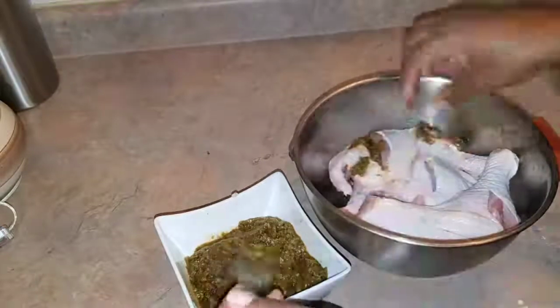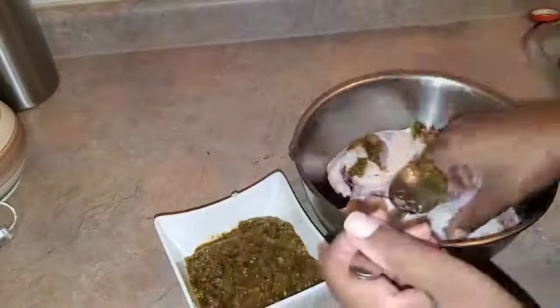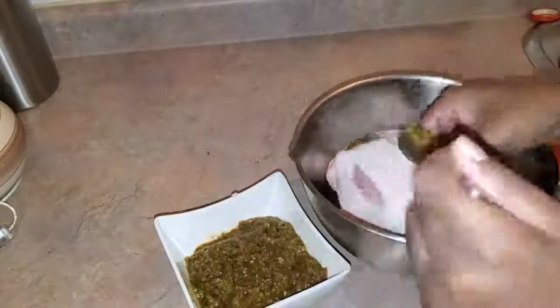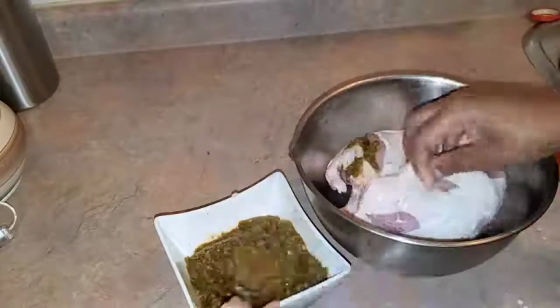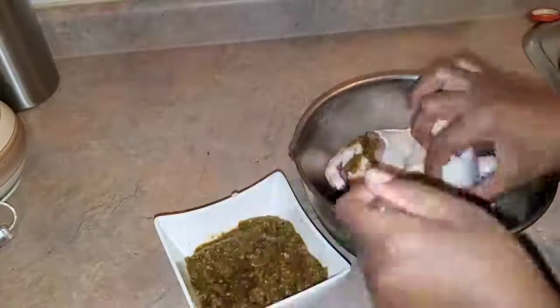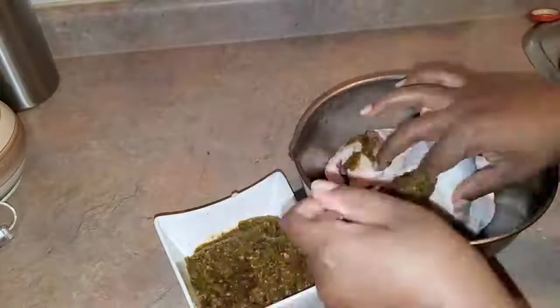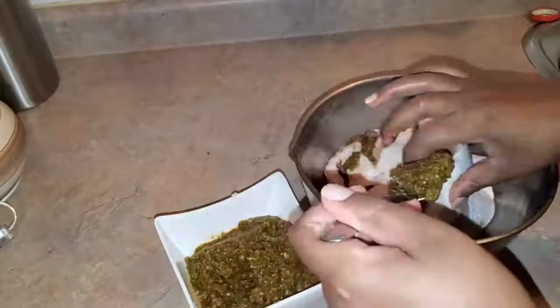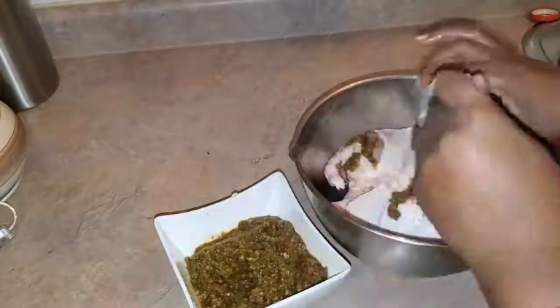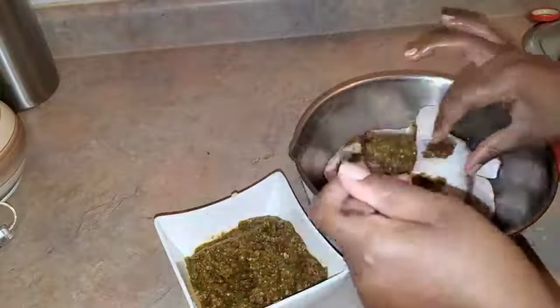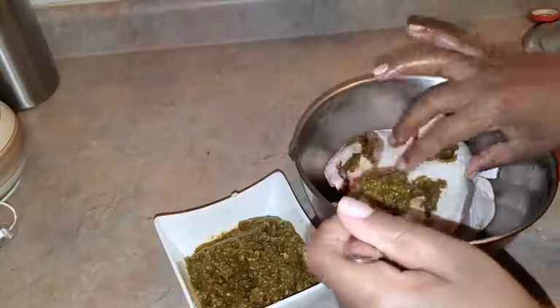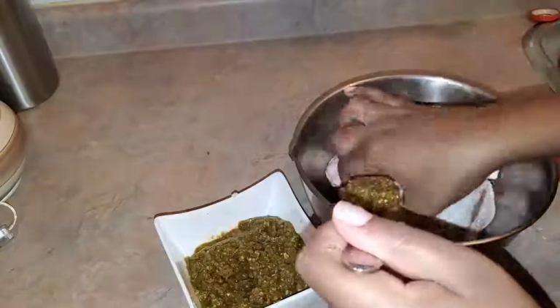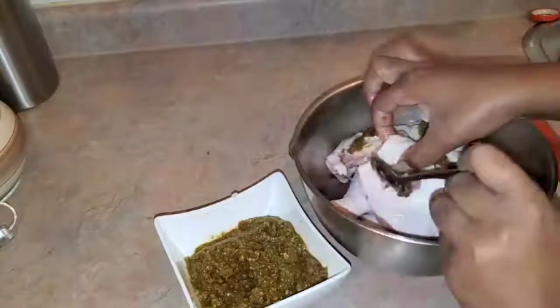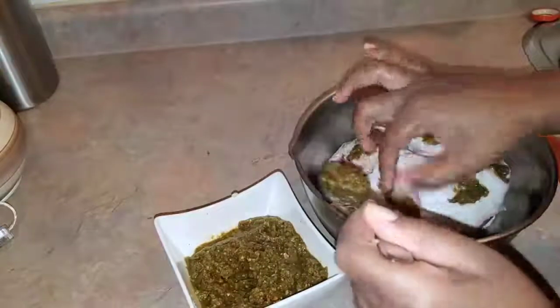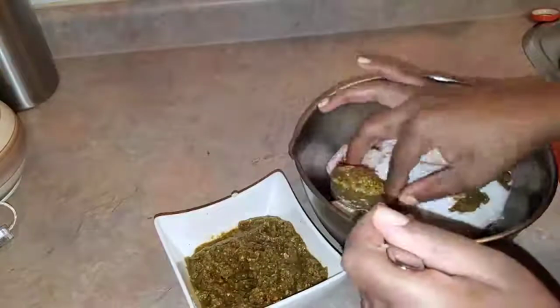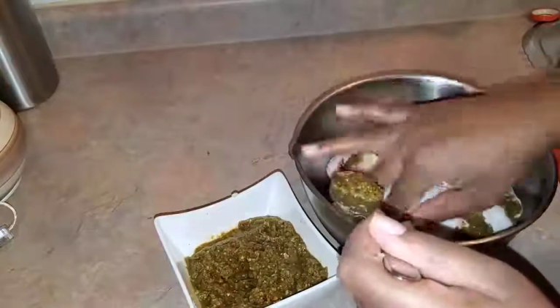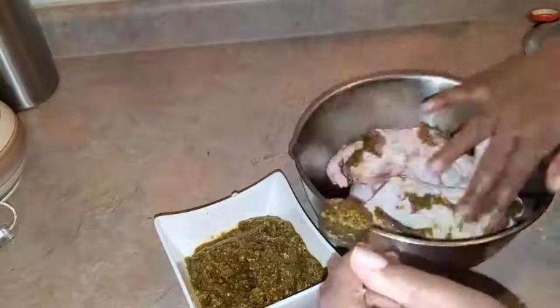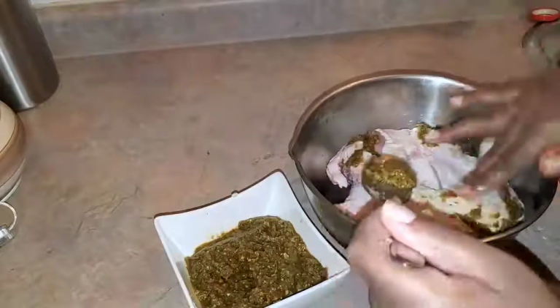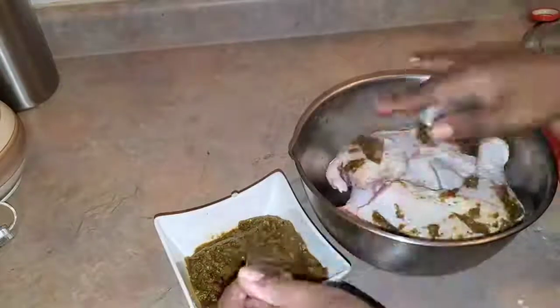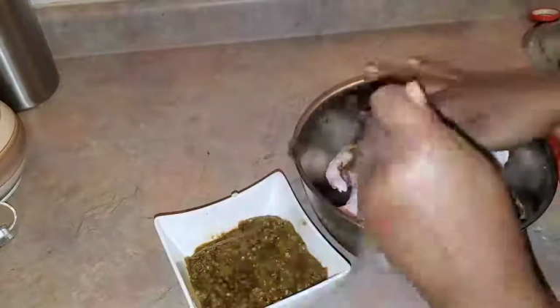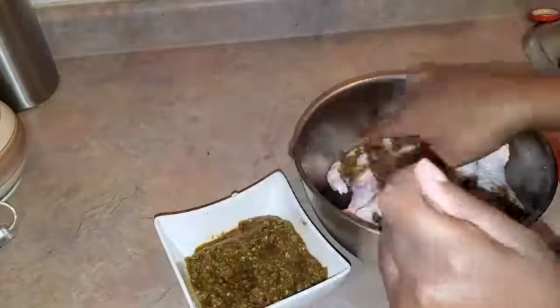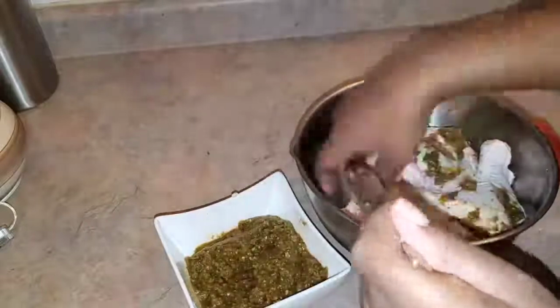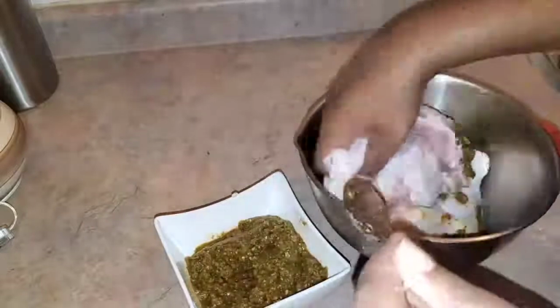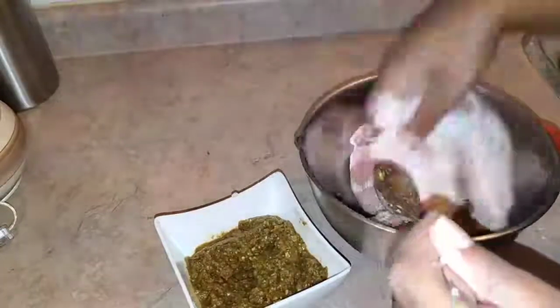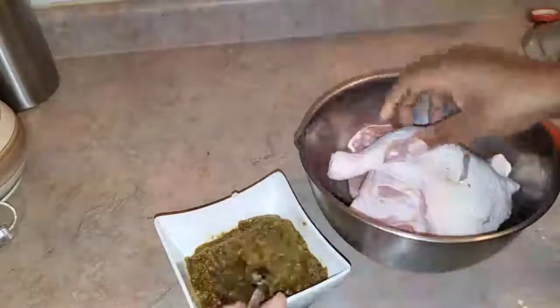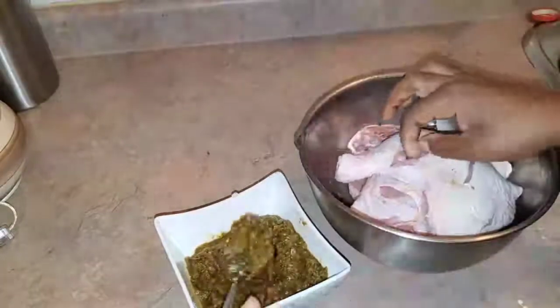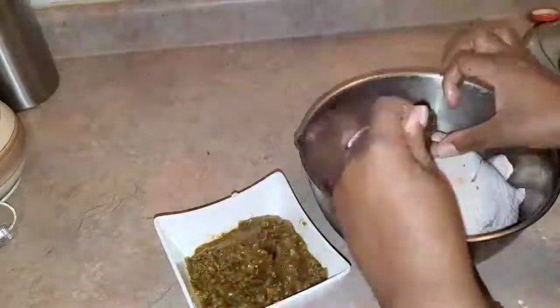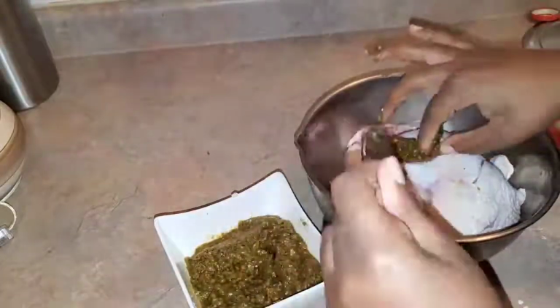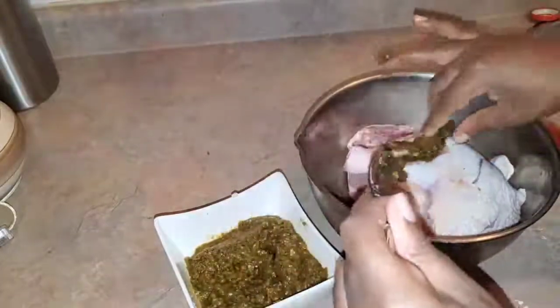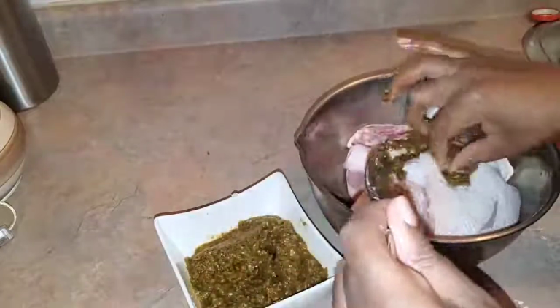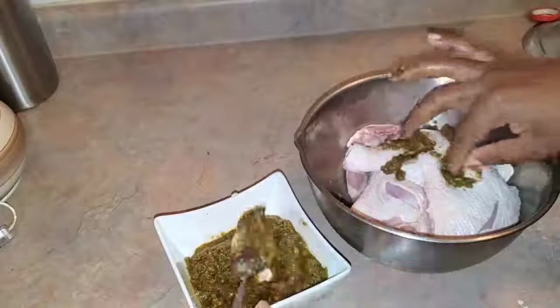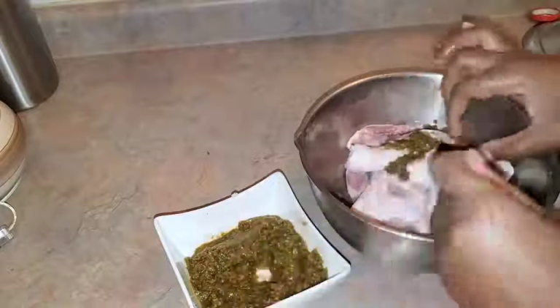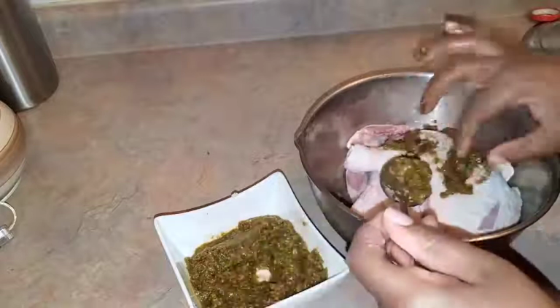Fun fact: I hate cleaning chicken, which is why I mostly use wings and legs, and sometimes chicken breasts. We're gonna go ahead and slit the chicken in various parts.